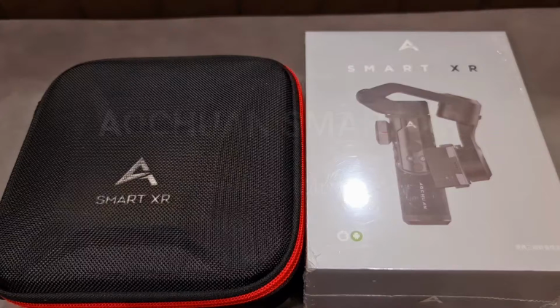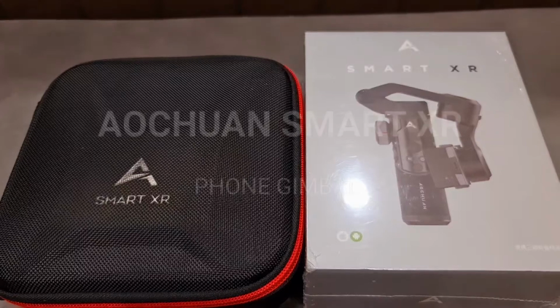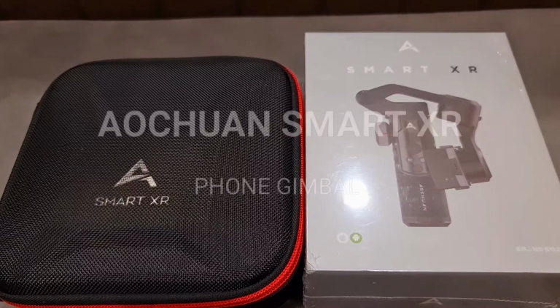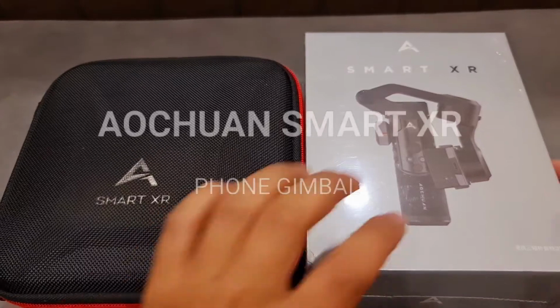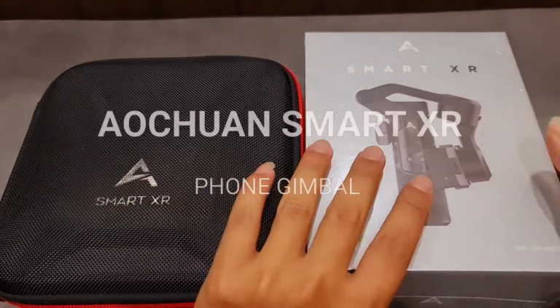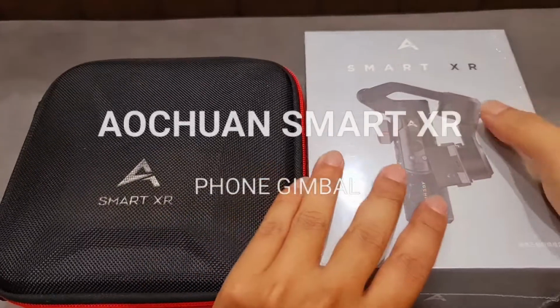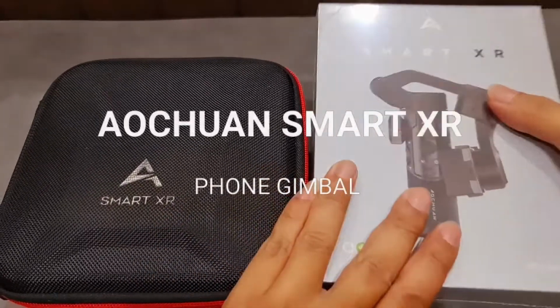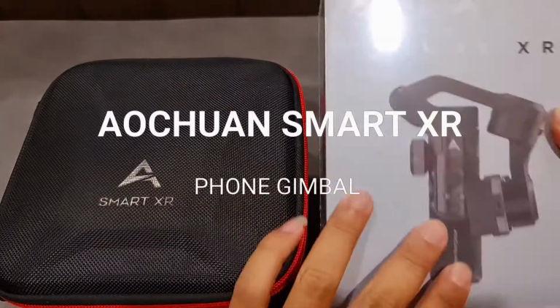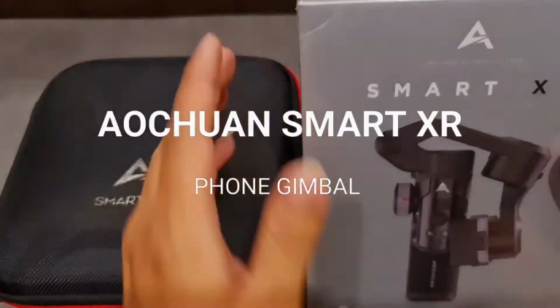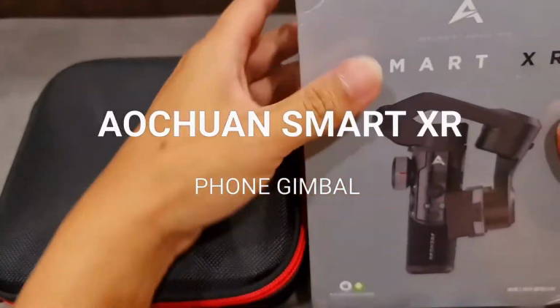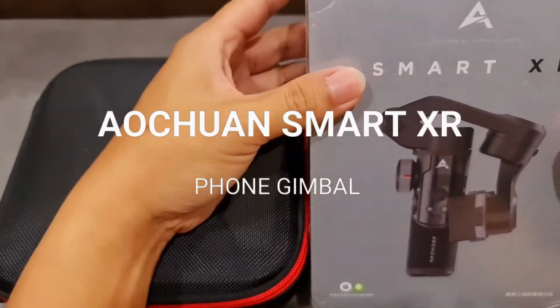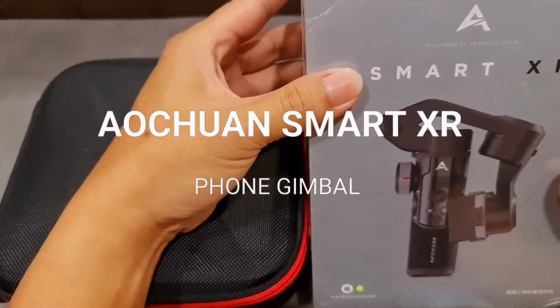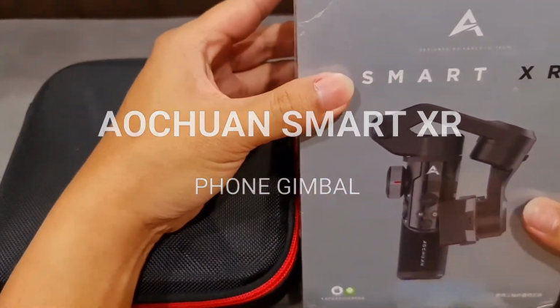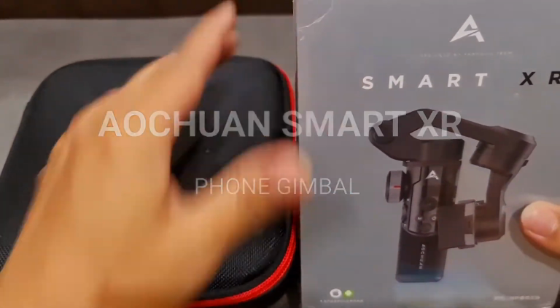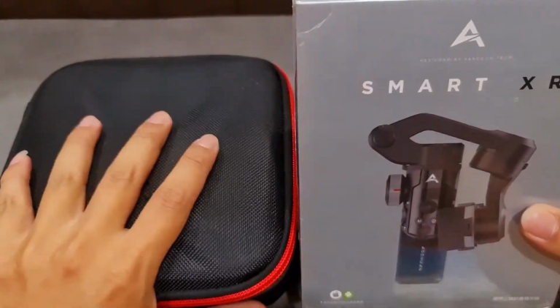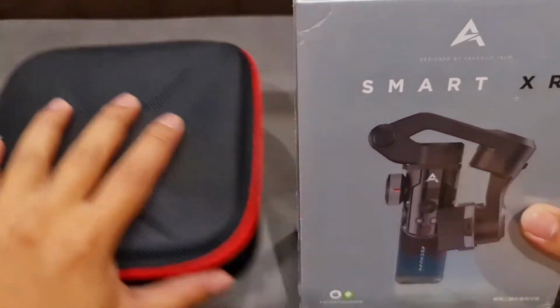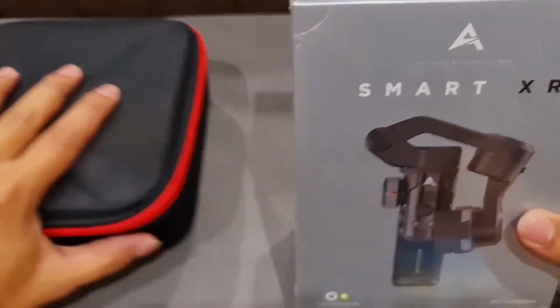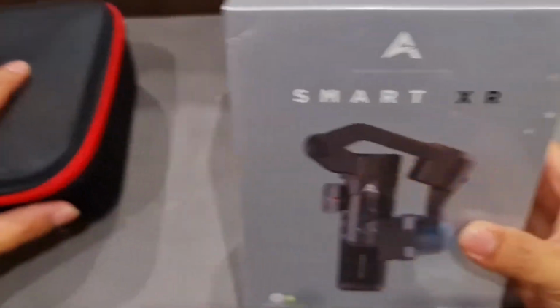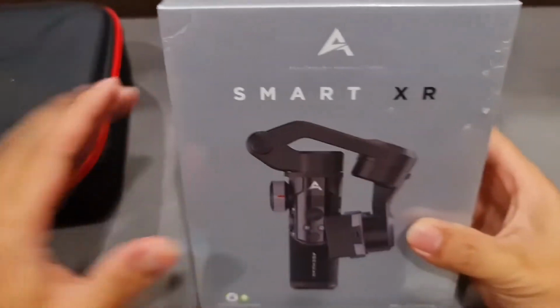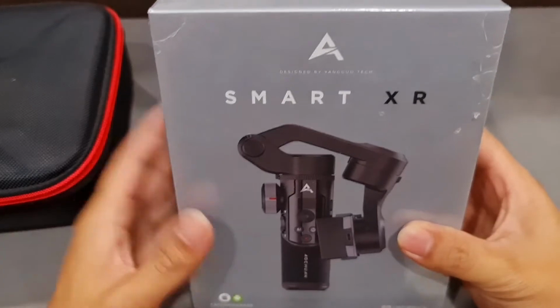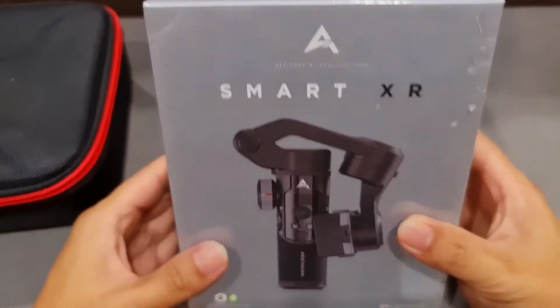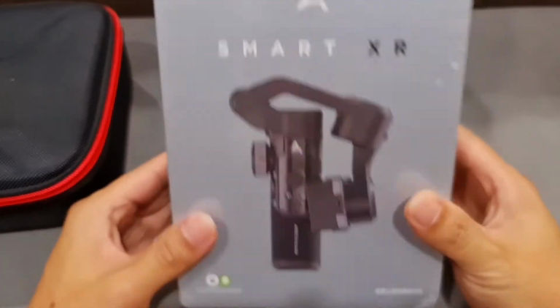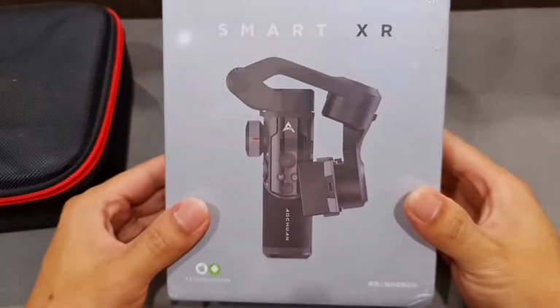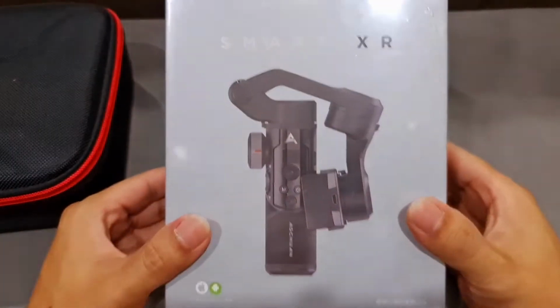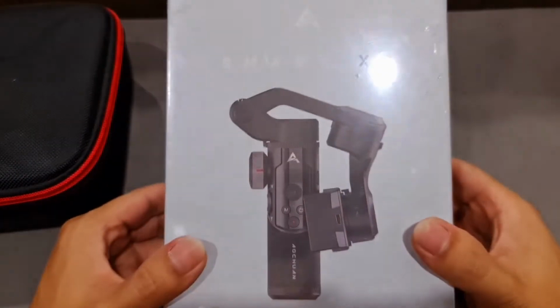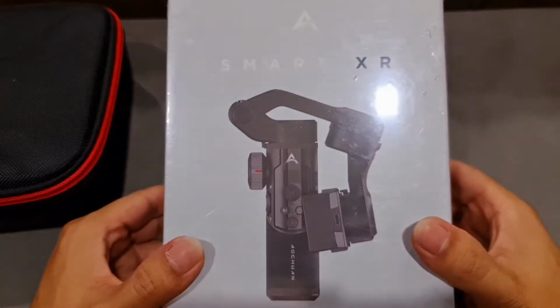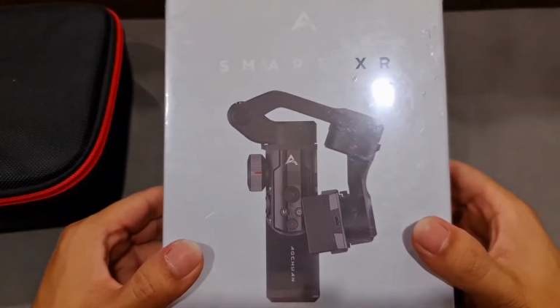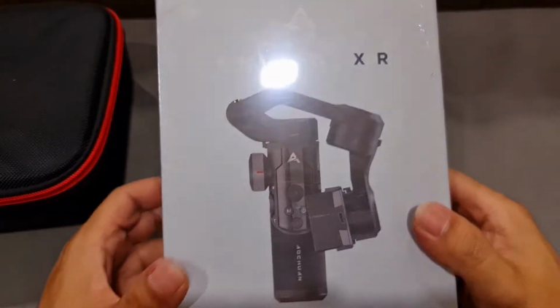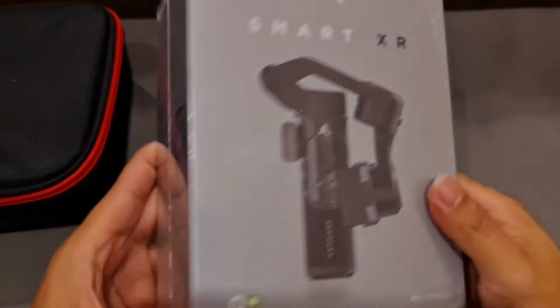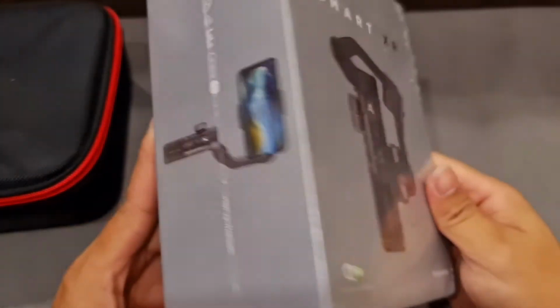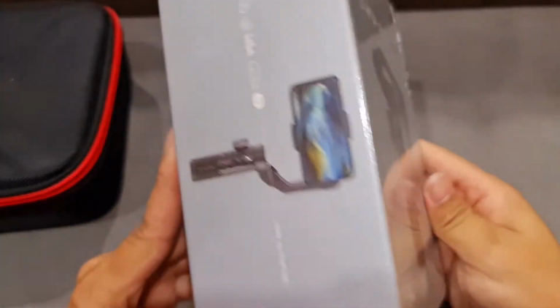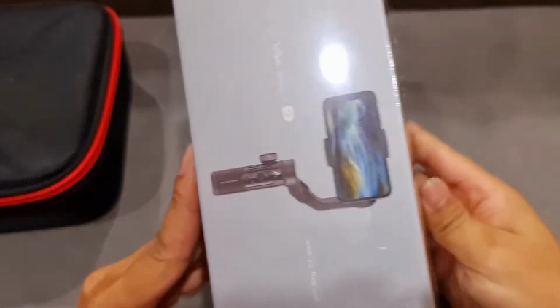Hello, everyone. Today we're going to take a look at the clothes.